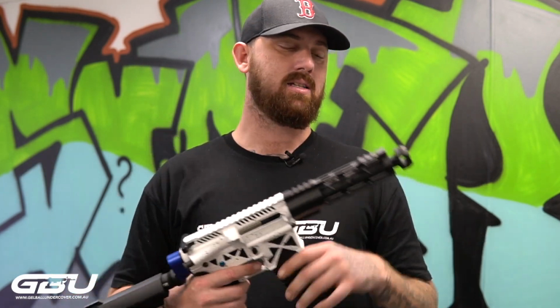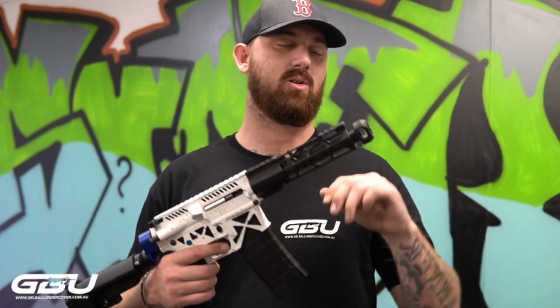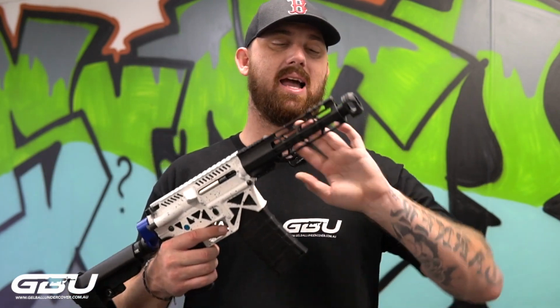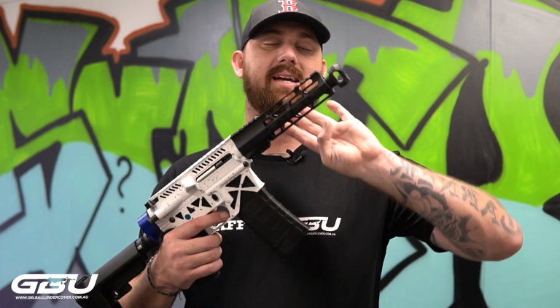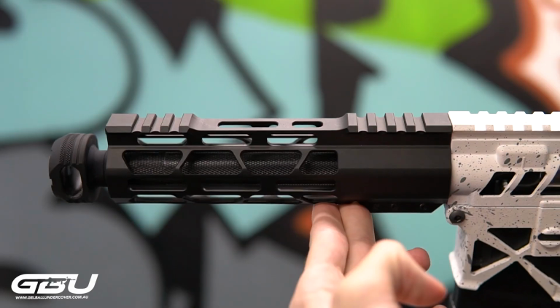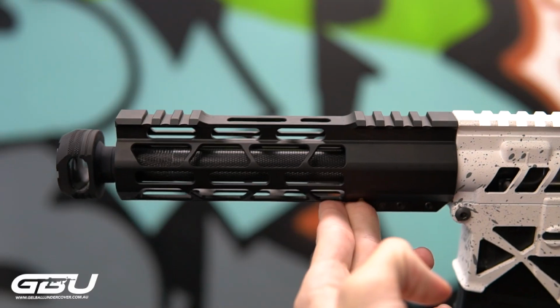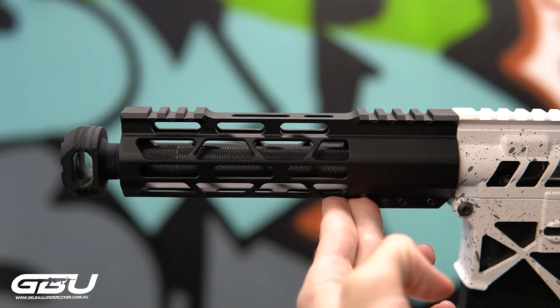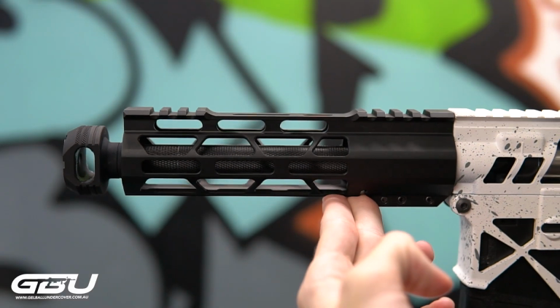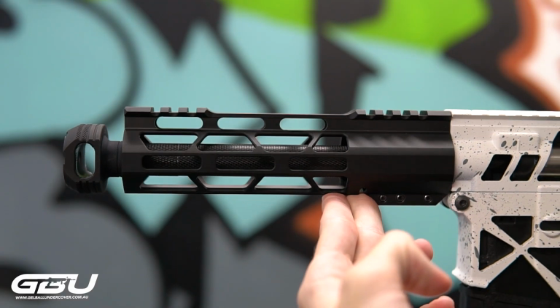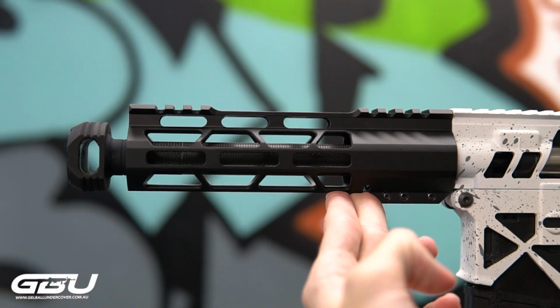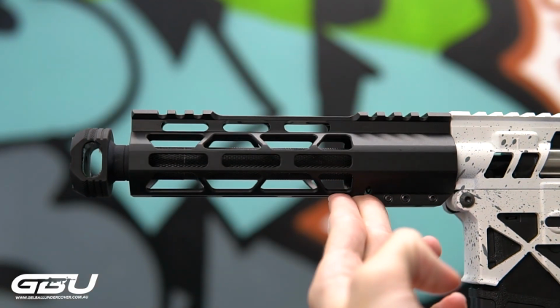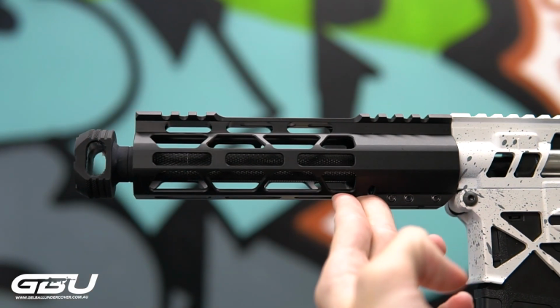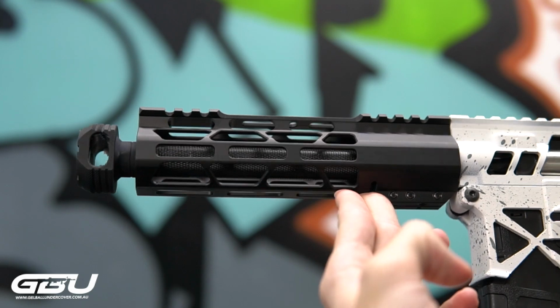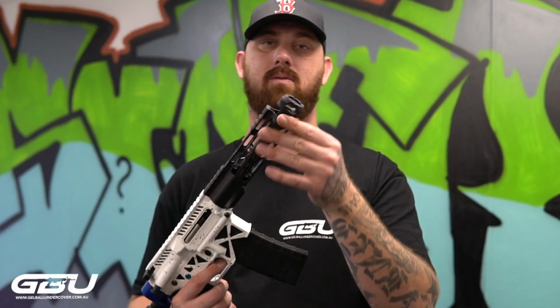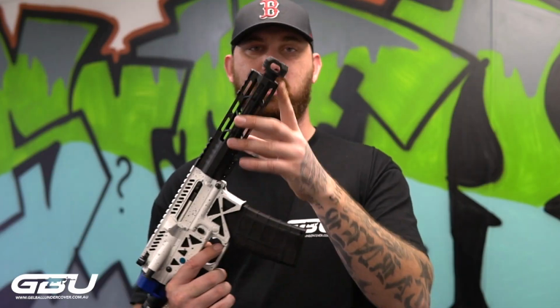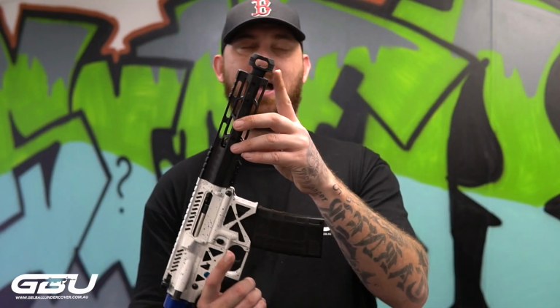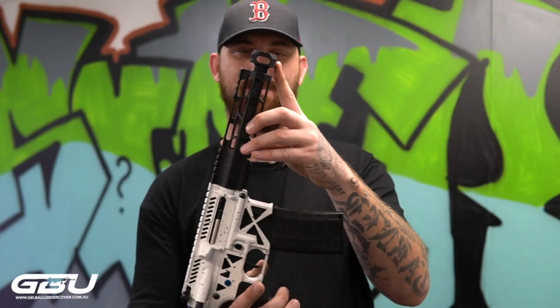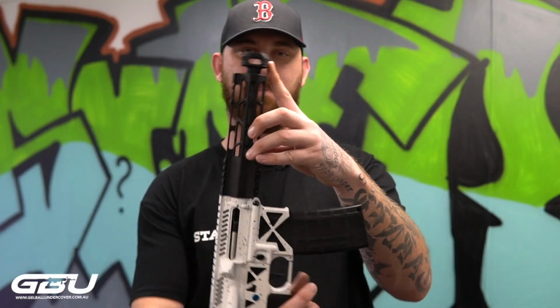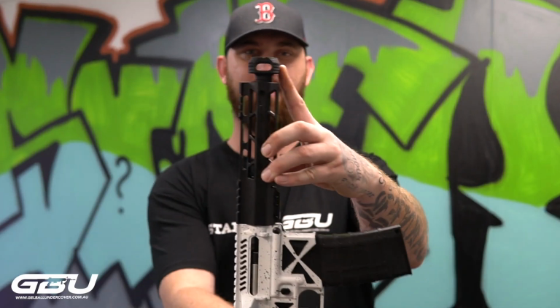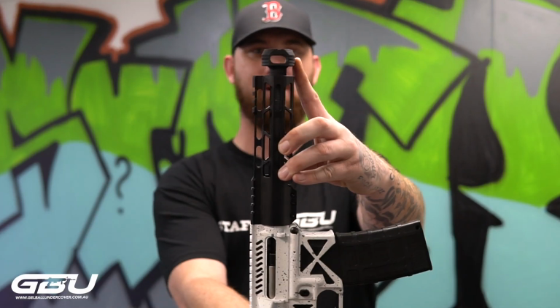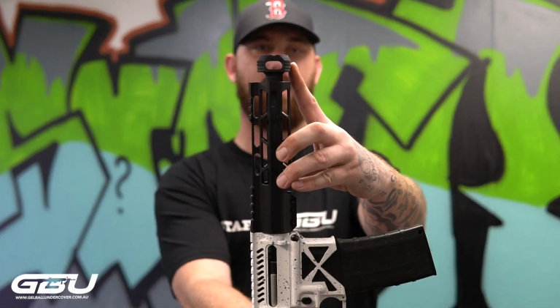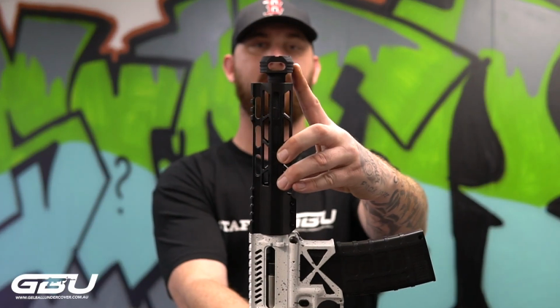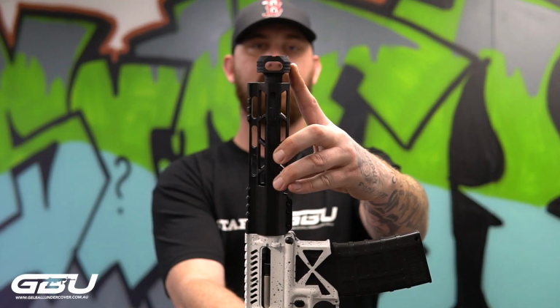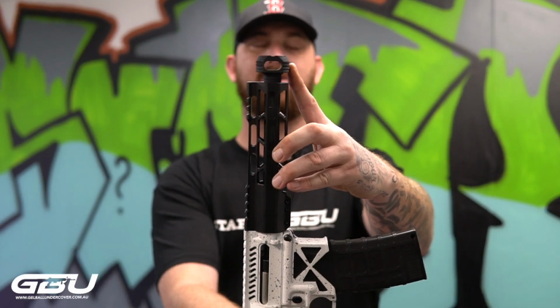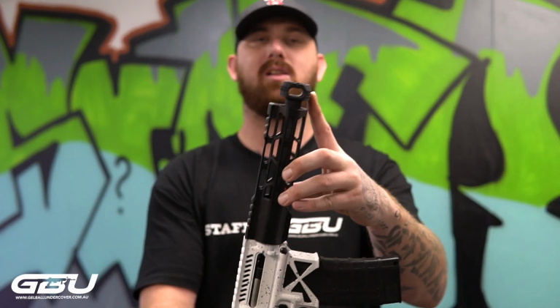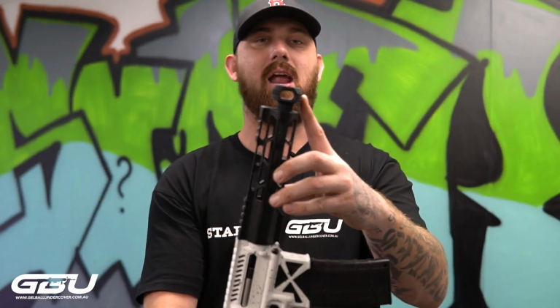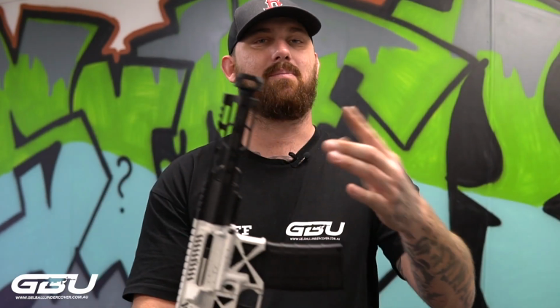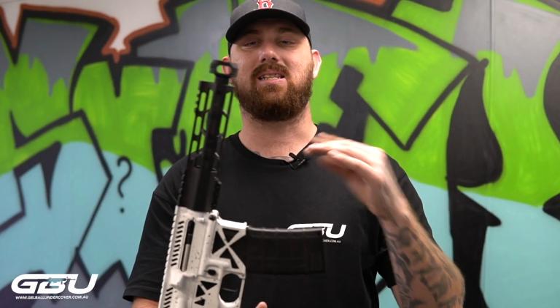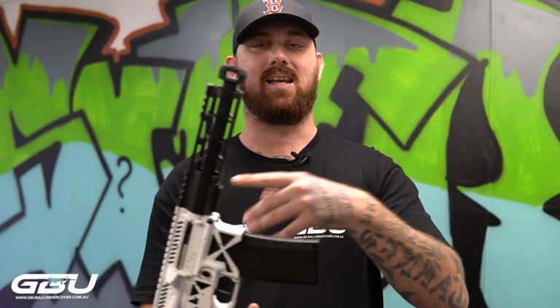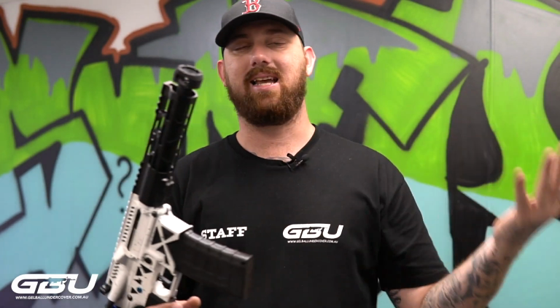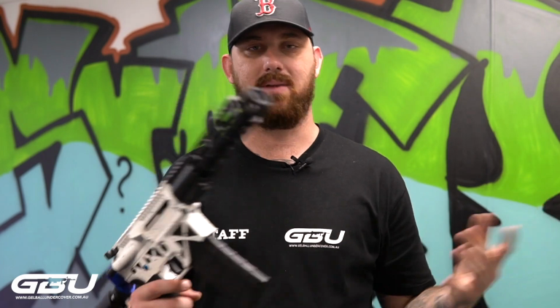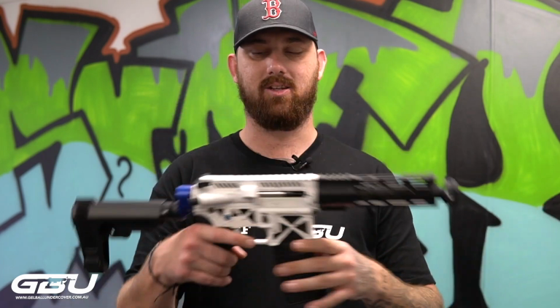It also has our CNC handguards on the front. It's got a little retro arms muzzle brake on the front as well. Looks like a little nugget but this thing sounds mint.